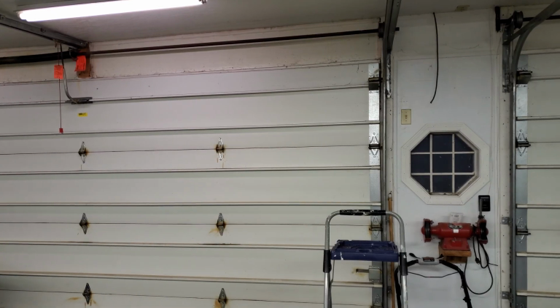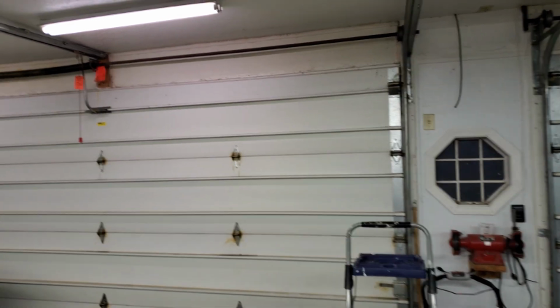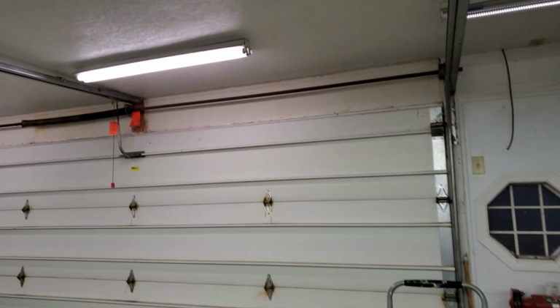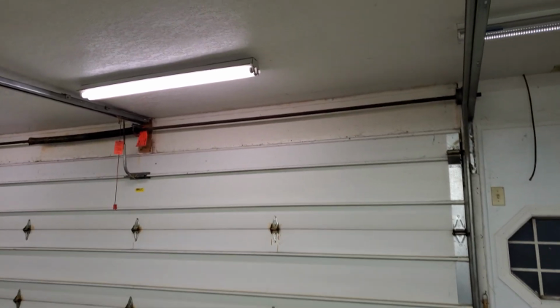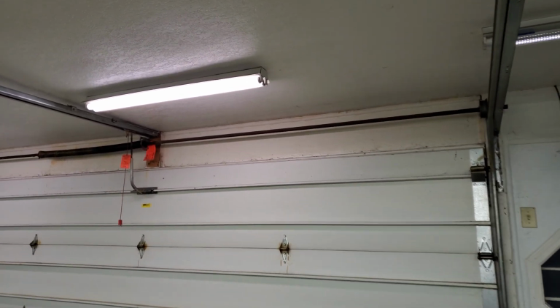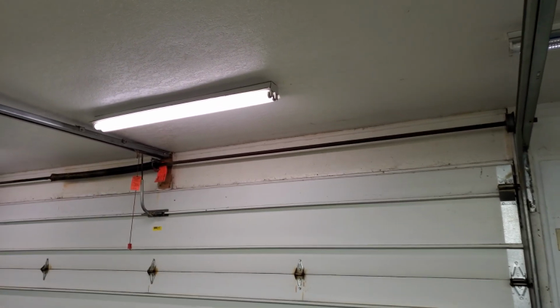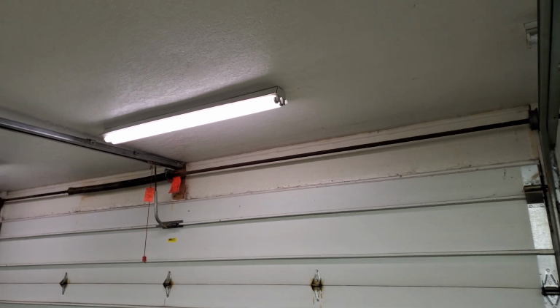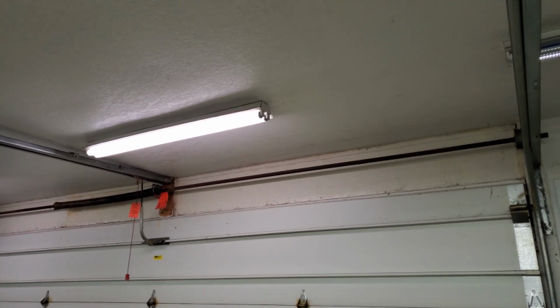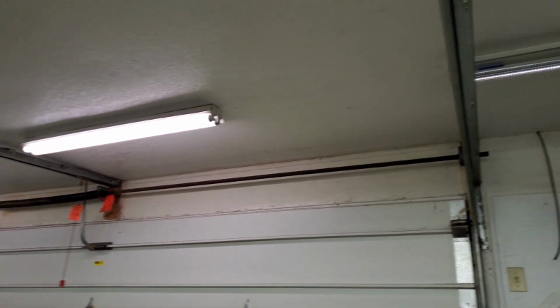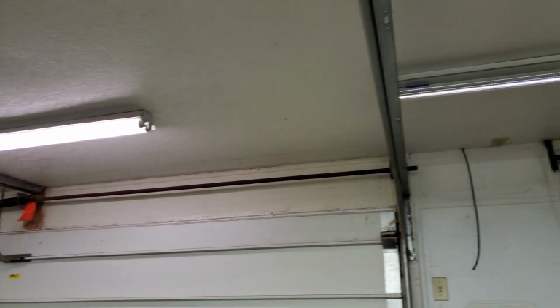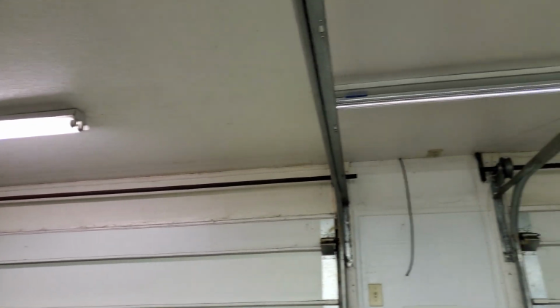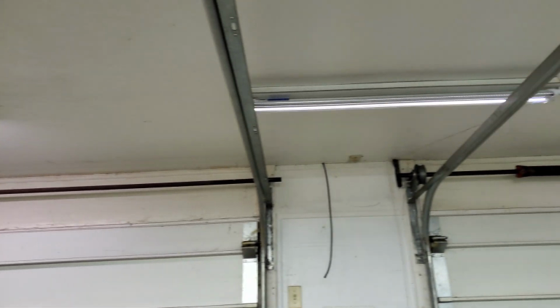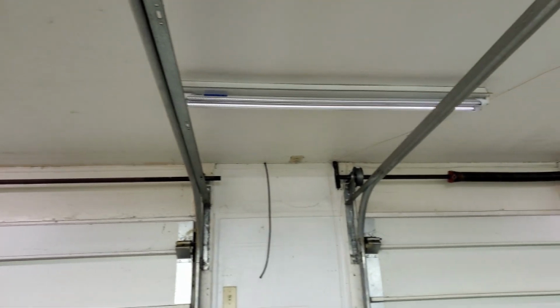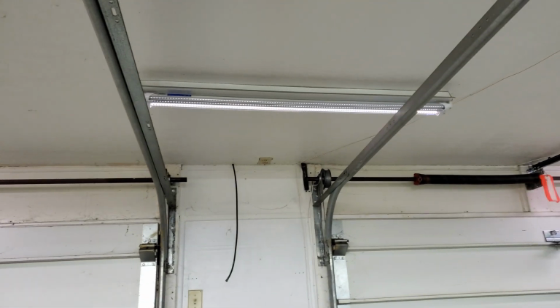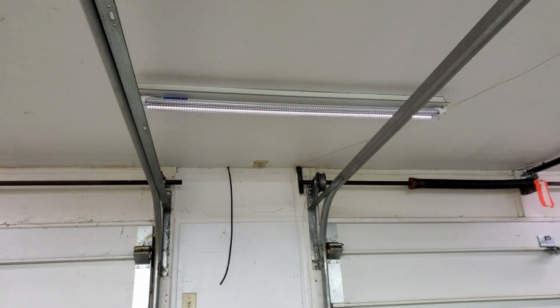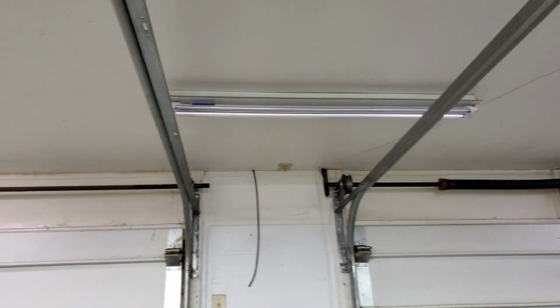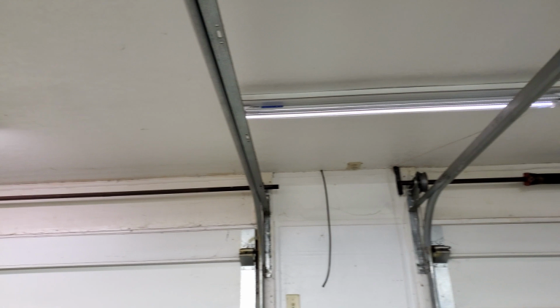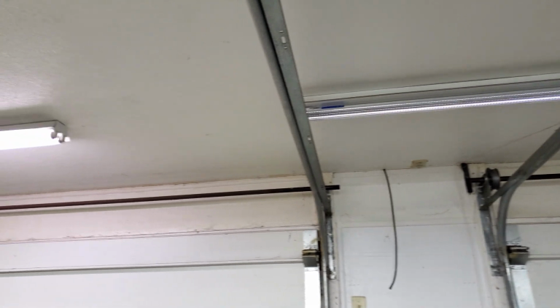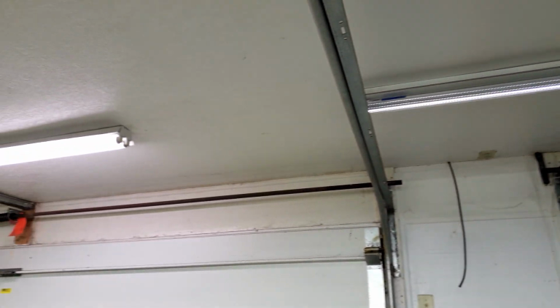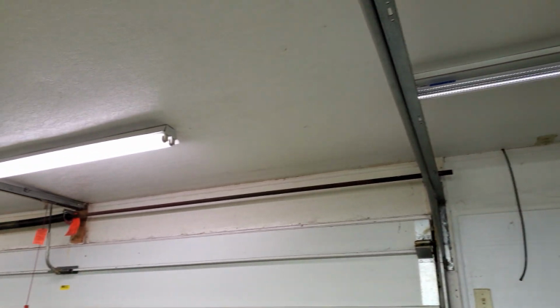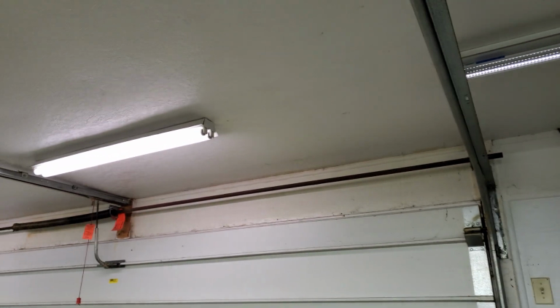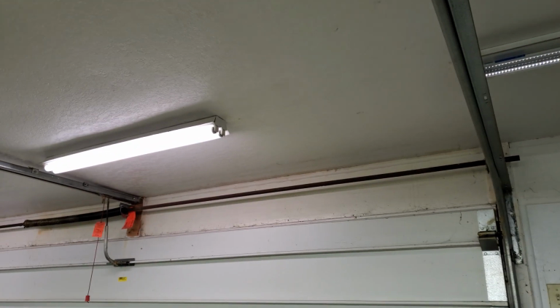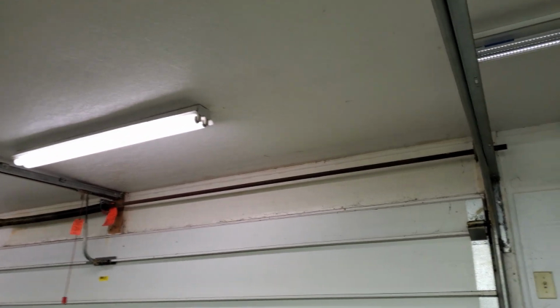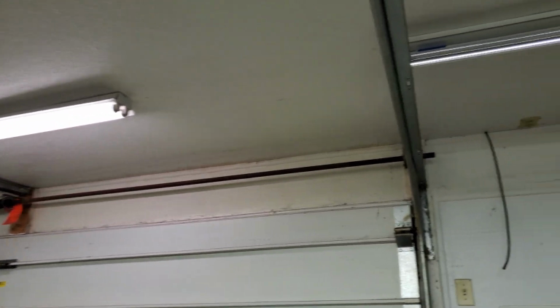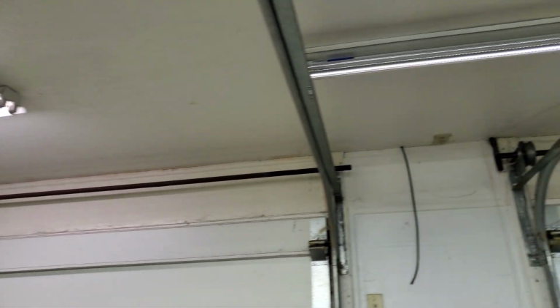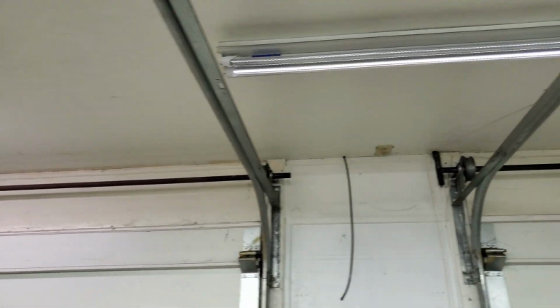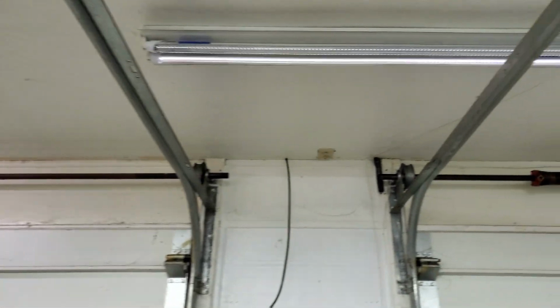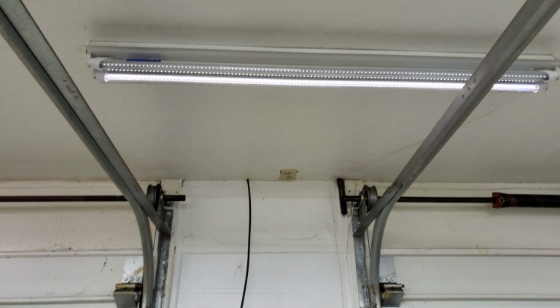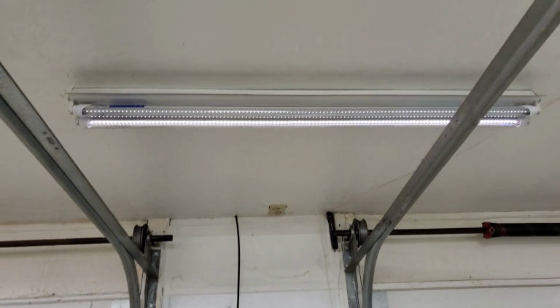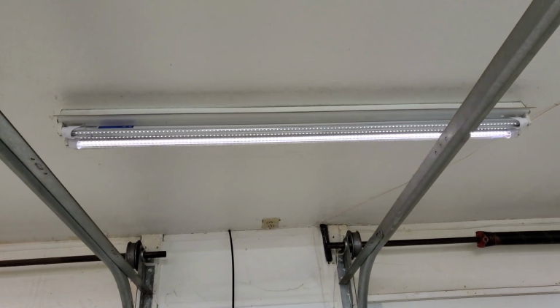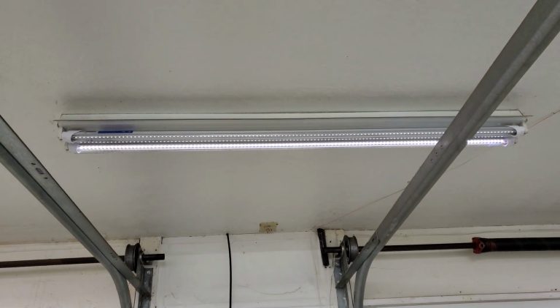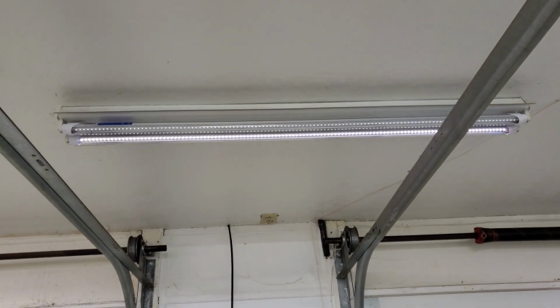Here is my first issue. I wanted to try the bulbs in one of these really old T12 fixtures. I'm guessing these use a magnetic ballast, and as you can see, the bulbs definitely are not working right.